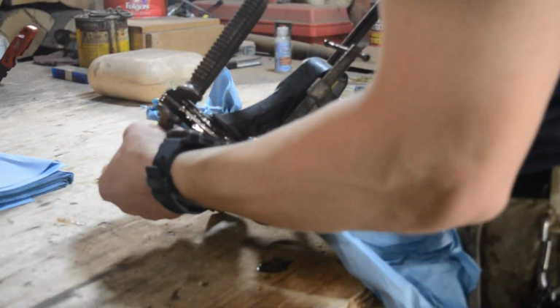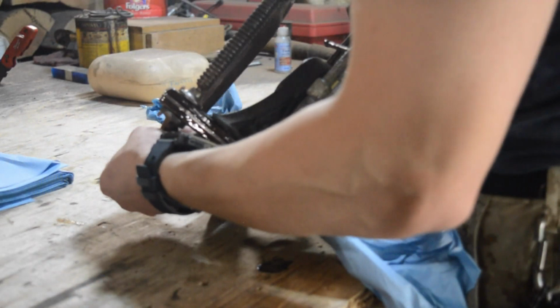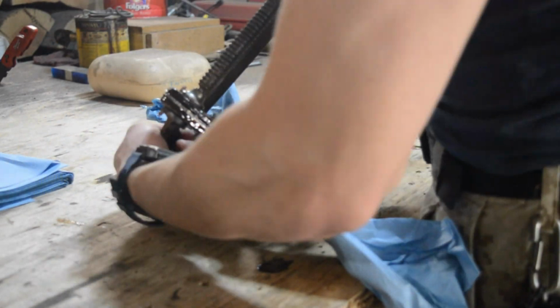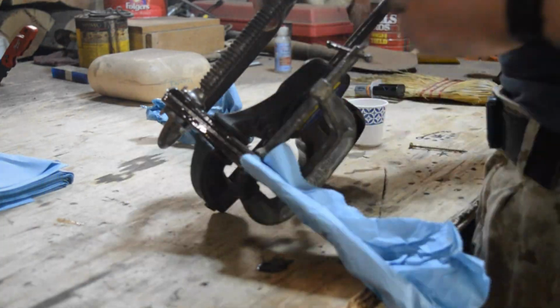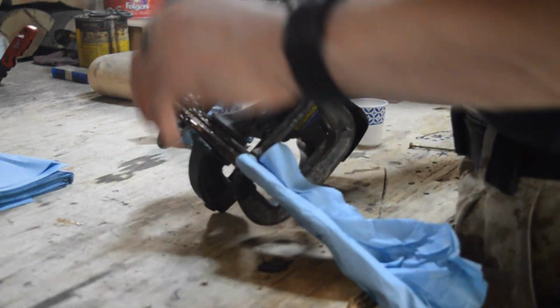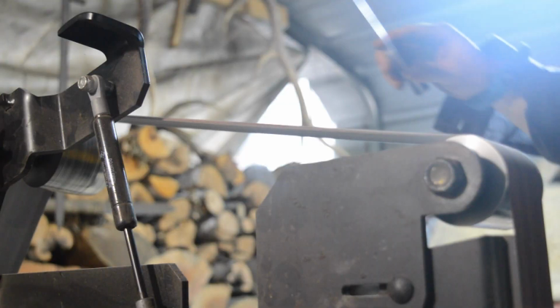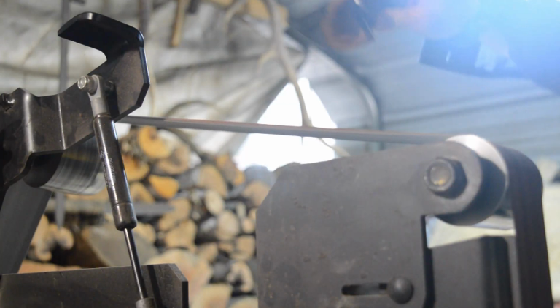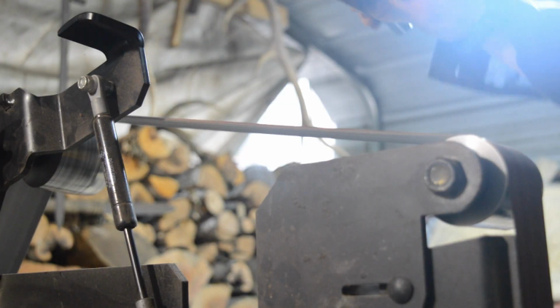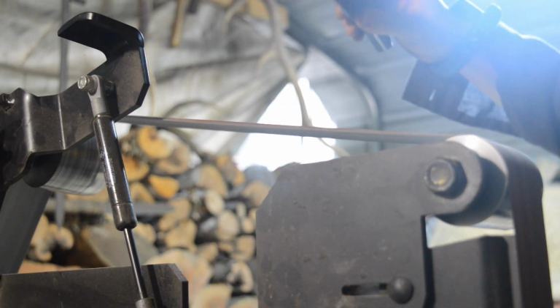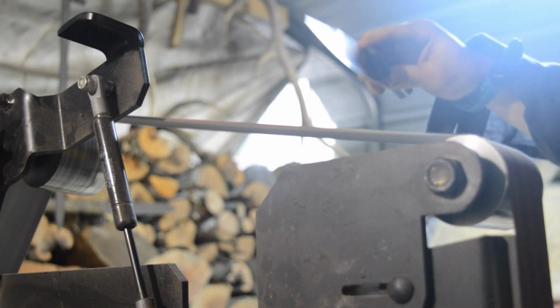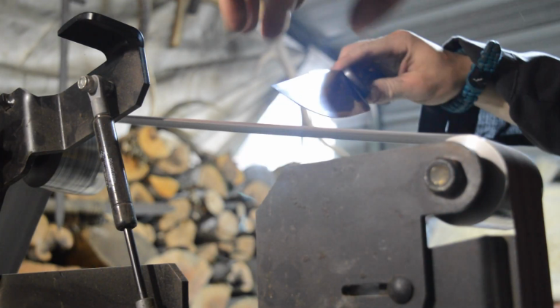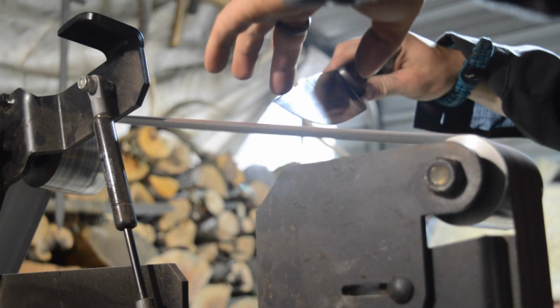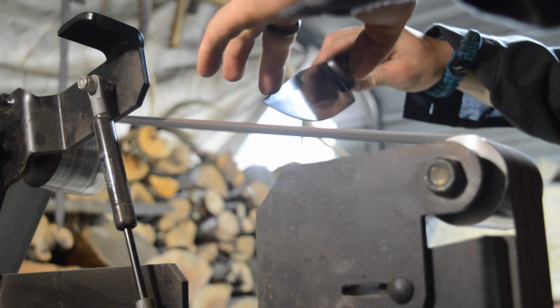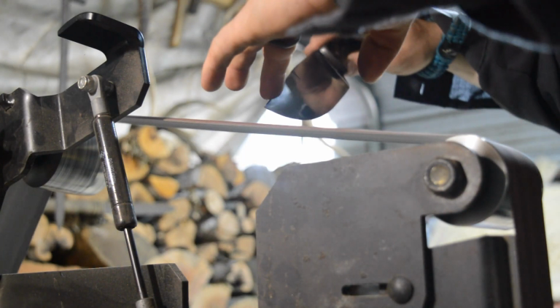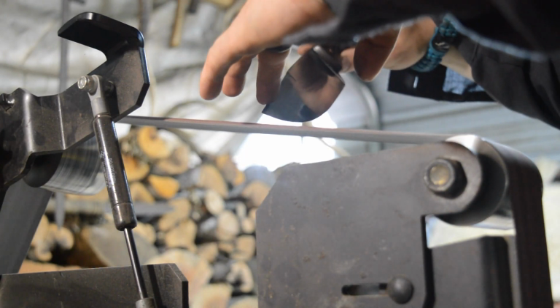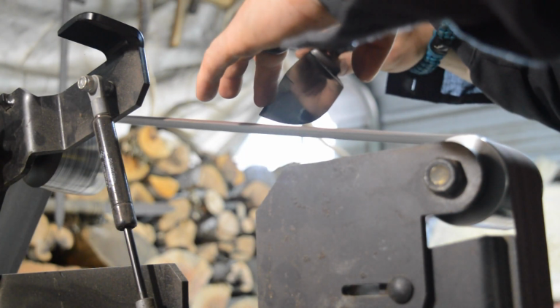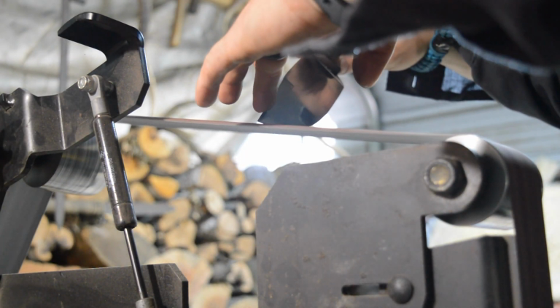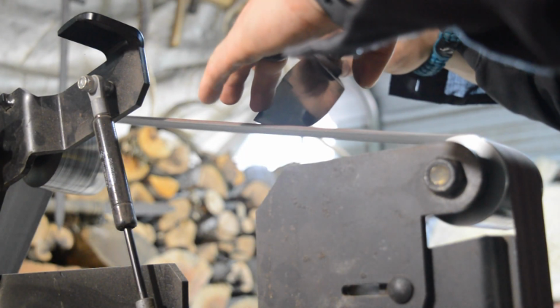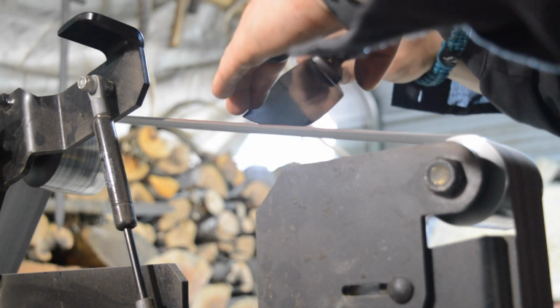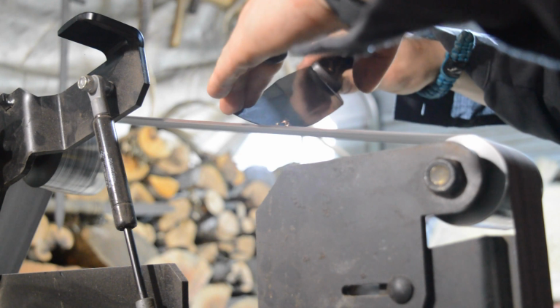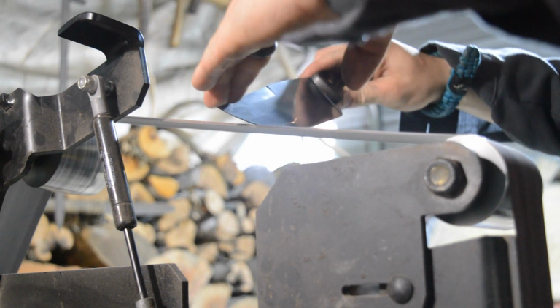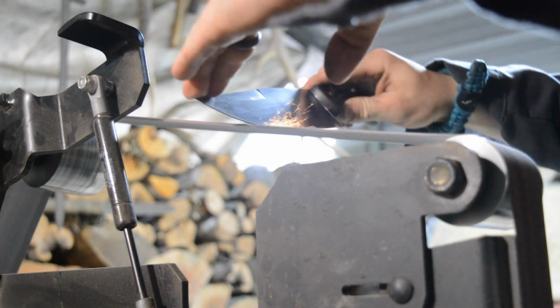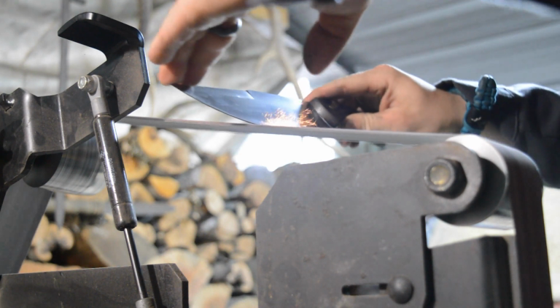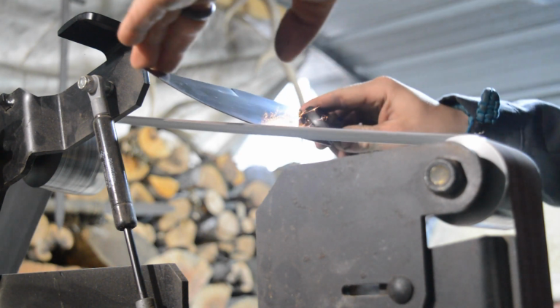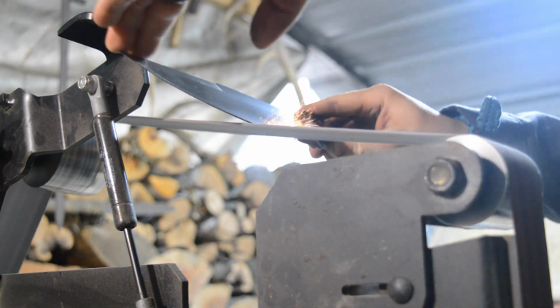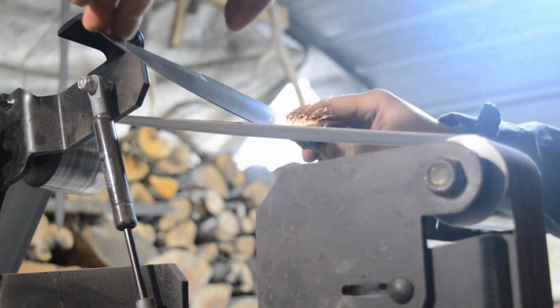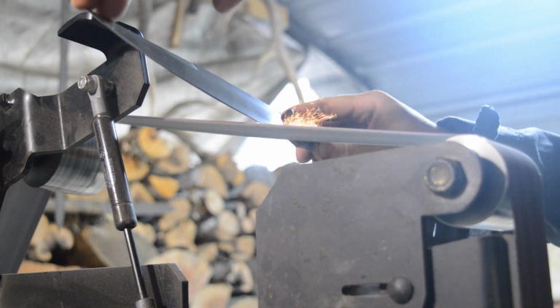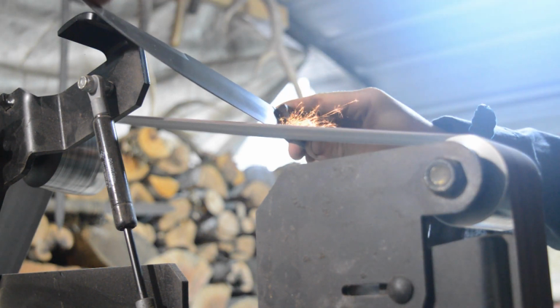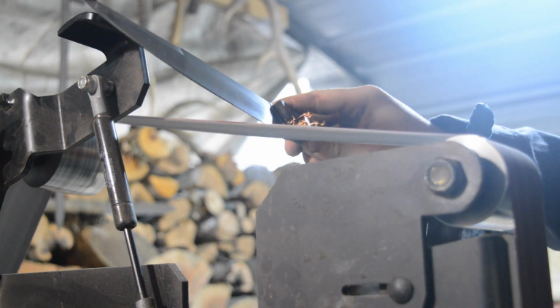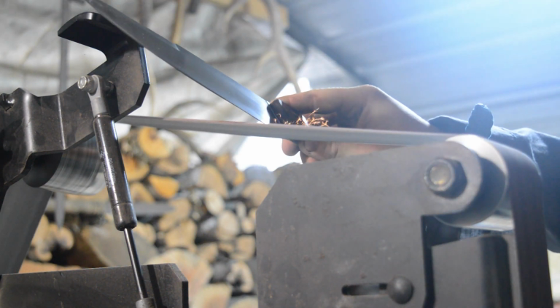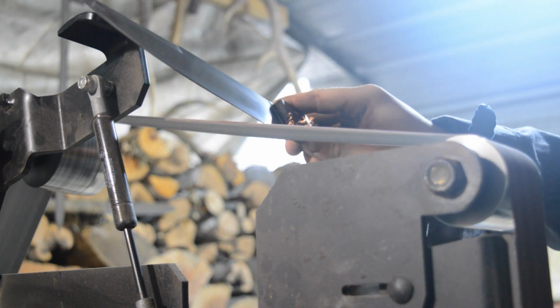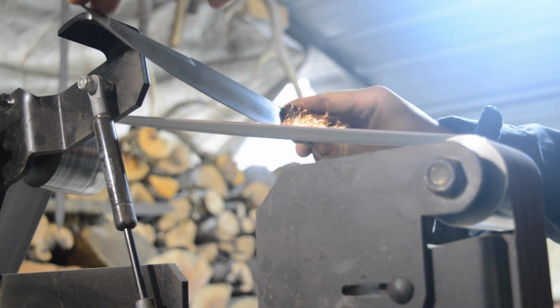My glue-ups are always messy. After gluing it up, I'm going to take the knife on this 320 grit belt and get it shaped, then take it over to the stones and sharpen it to 1000 grit, and then I'll be done.